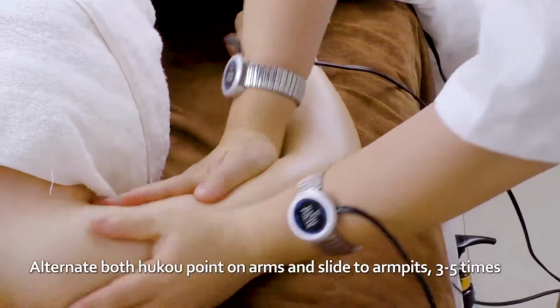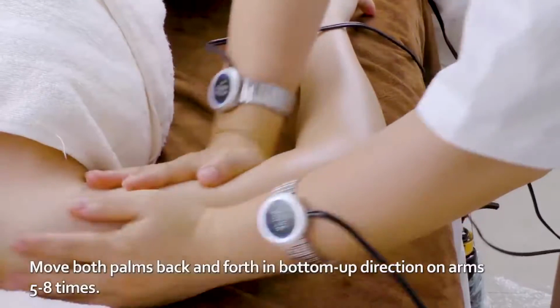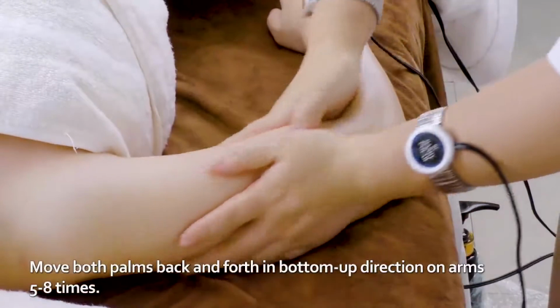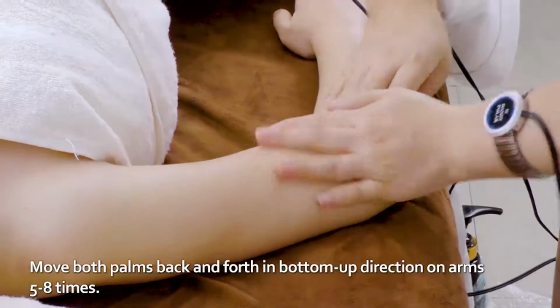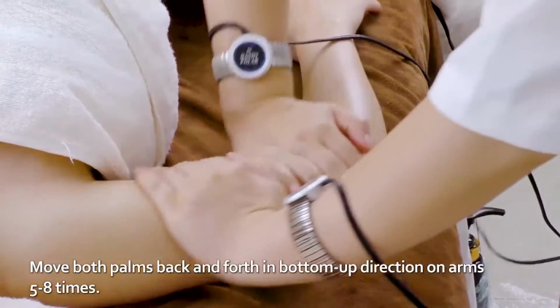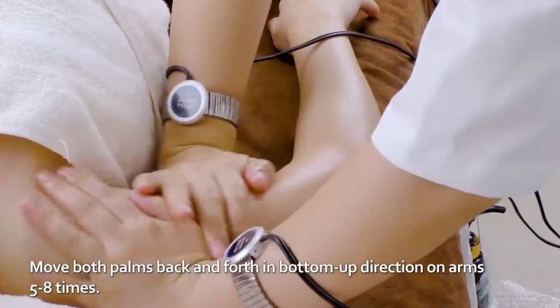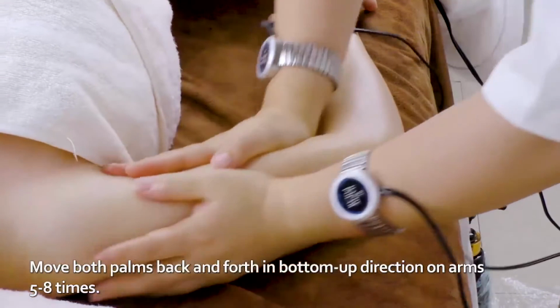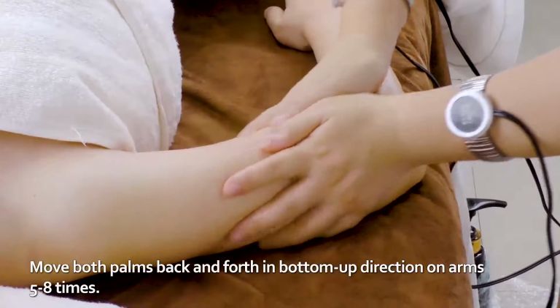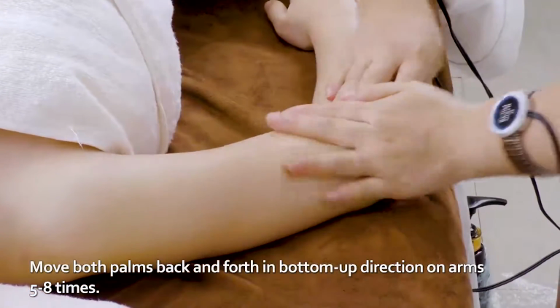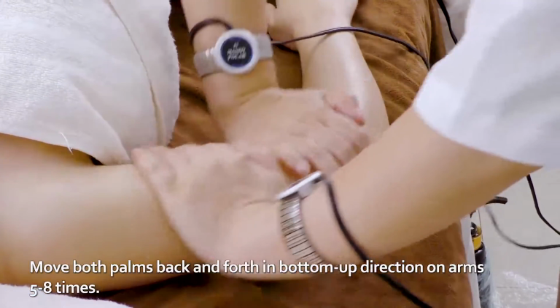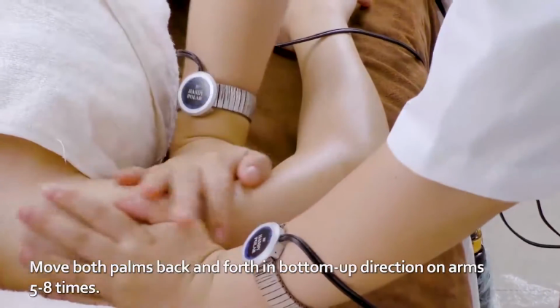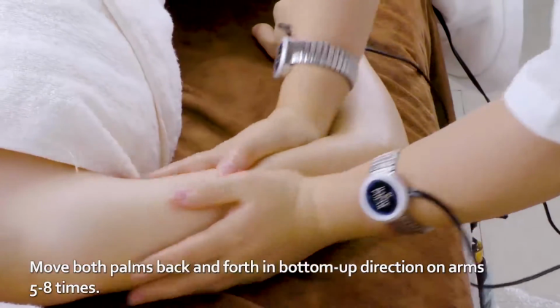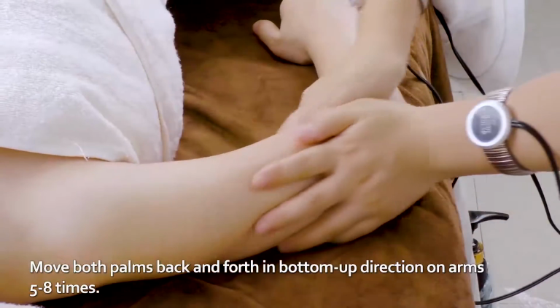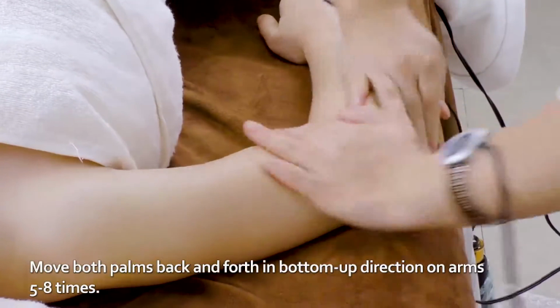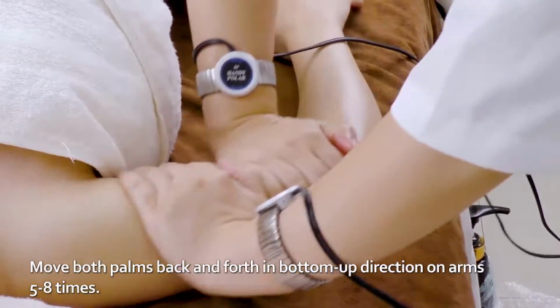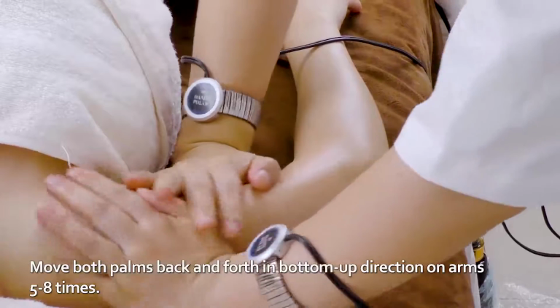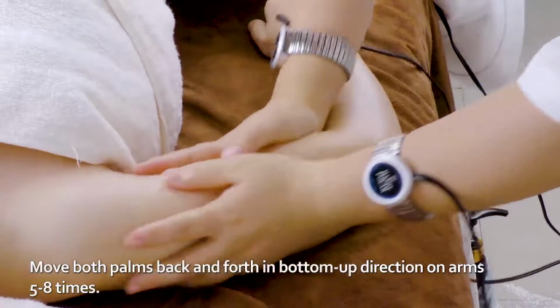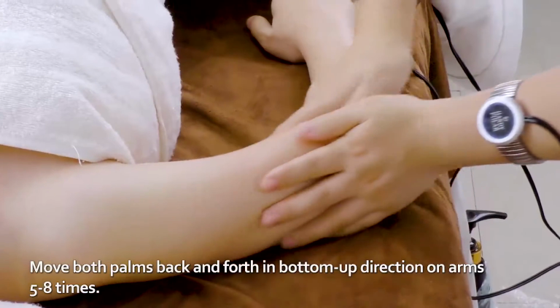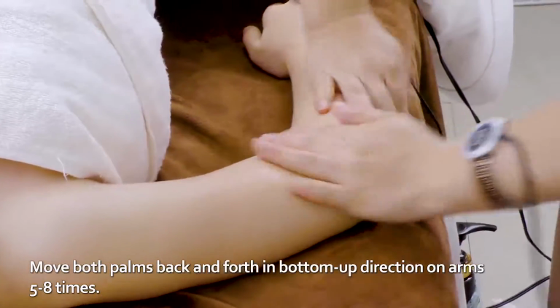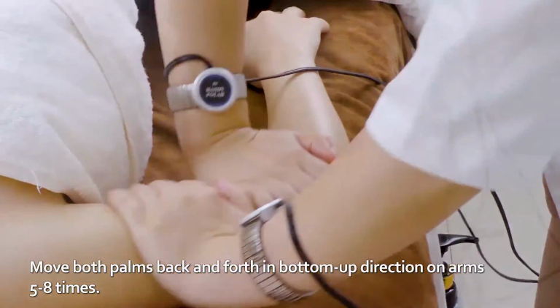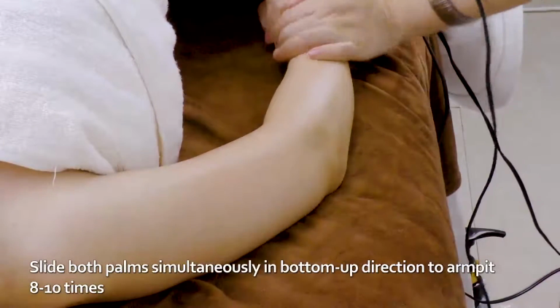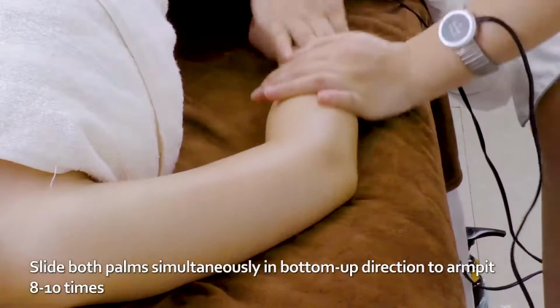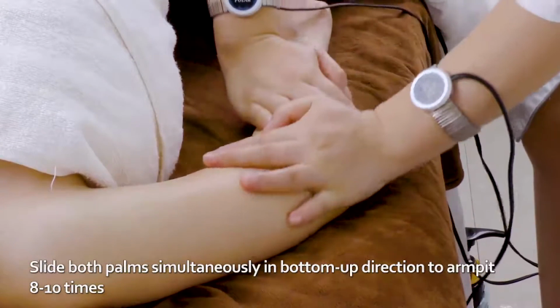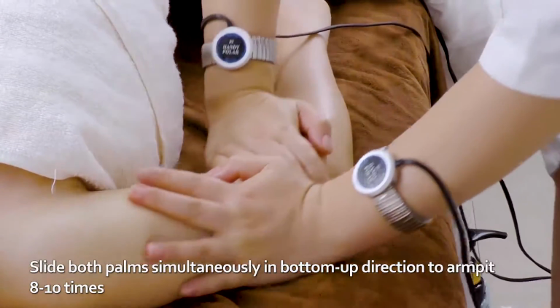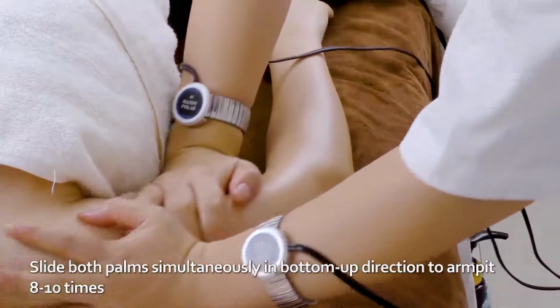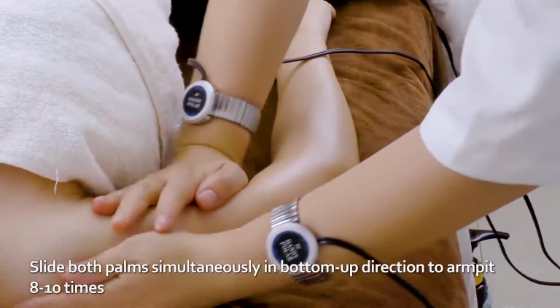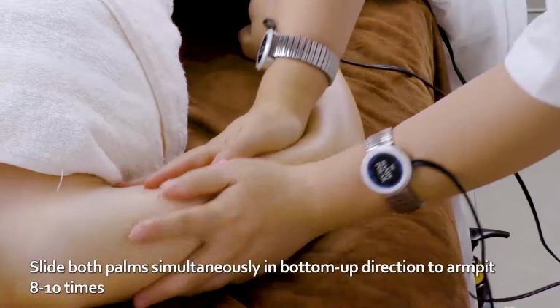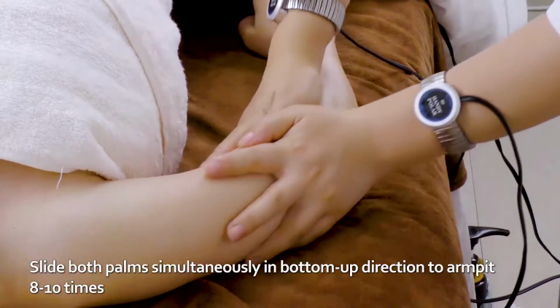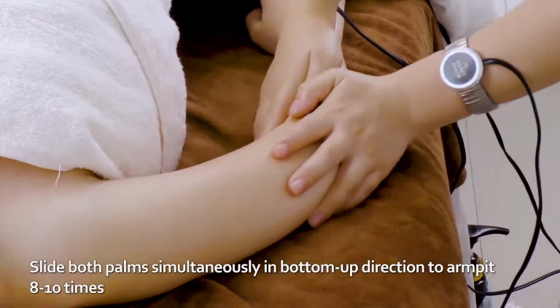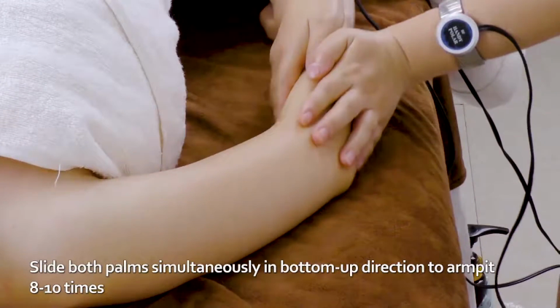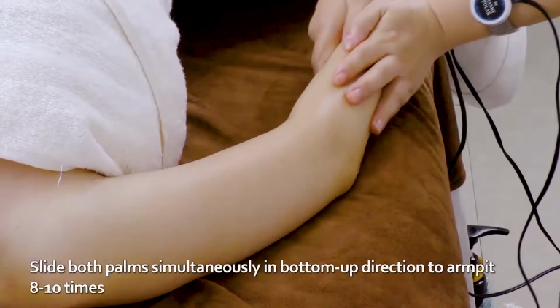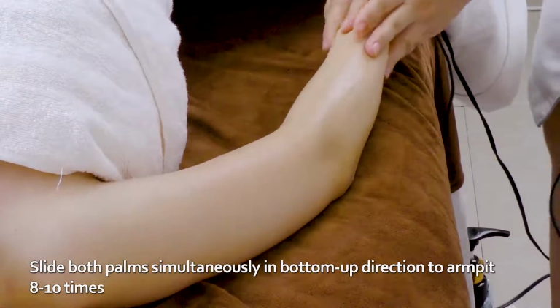Move both palms back and forth in button-up direction on arms five to eight times. Slide both palms simultaneously in button-up direction to armpit eight to ten times.